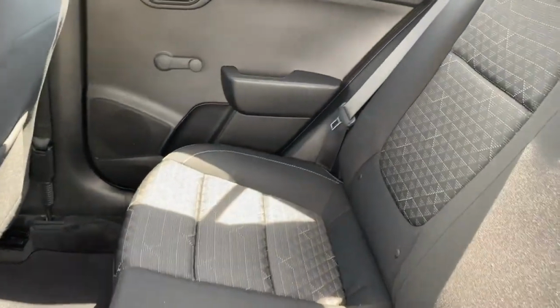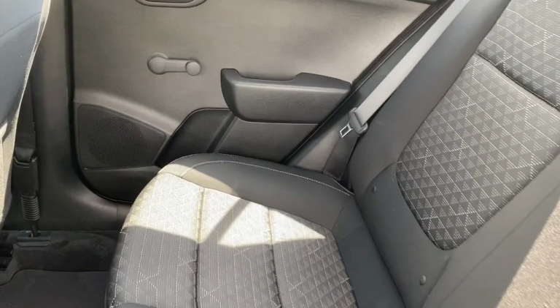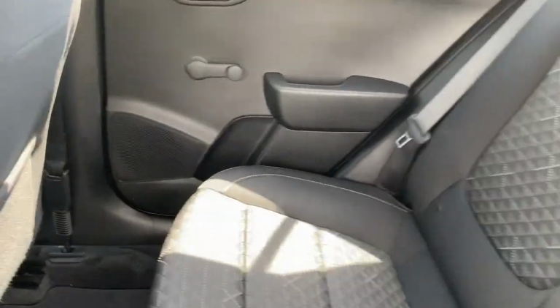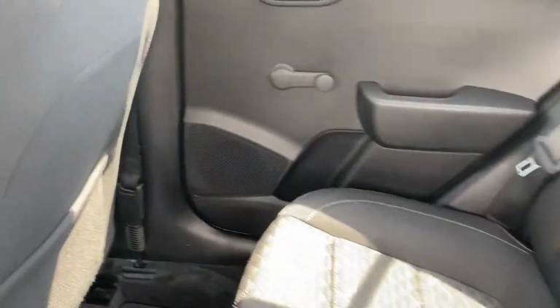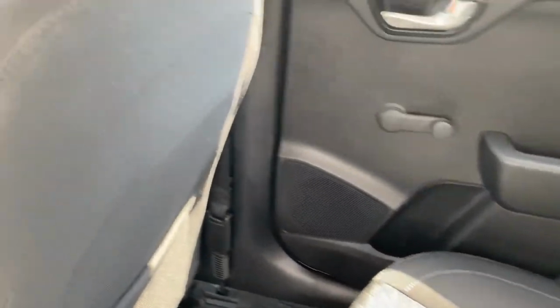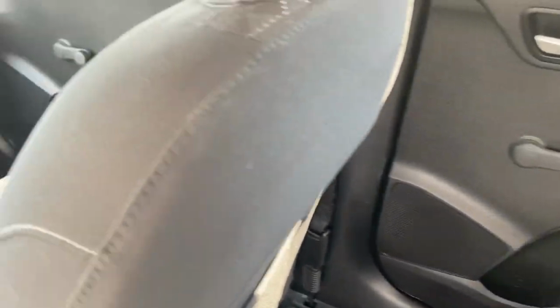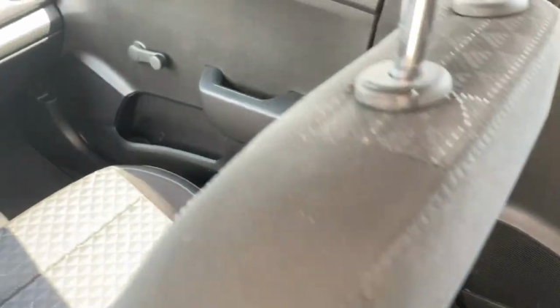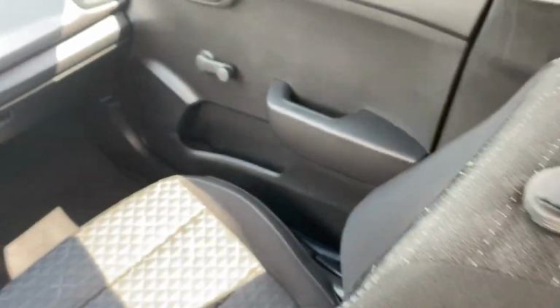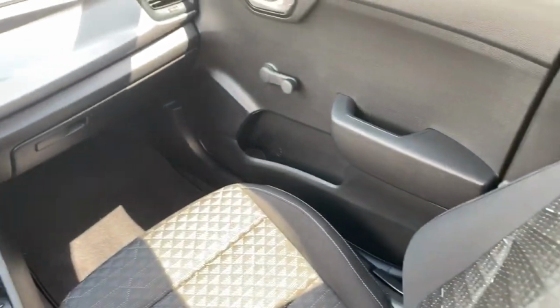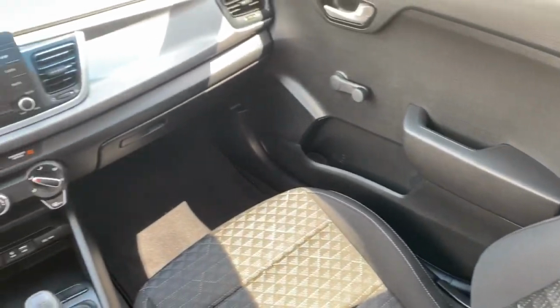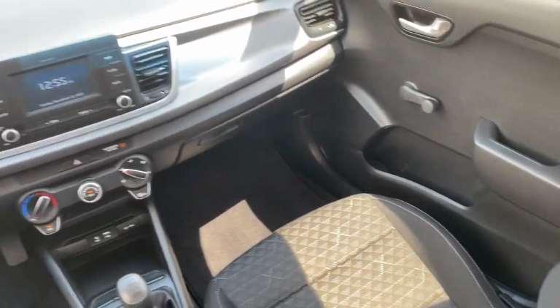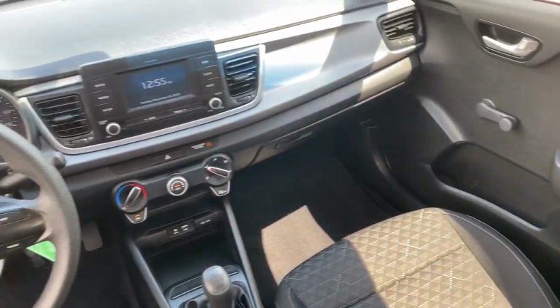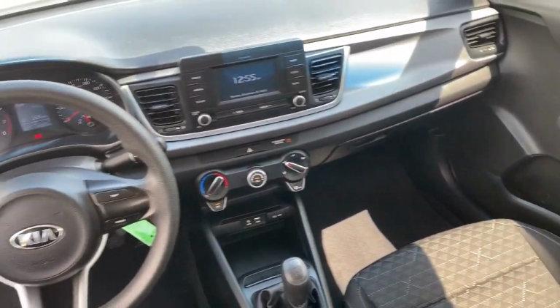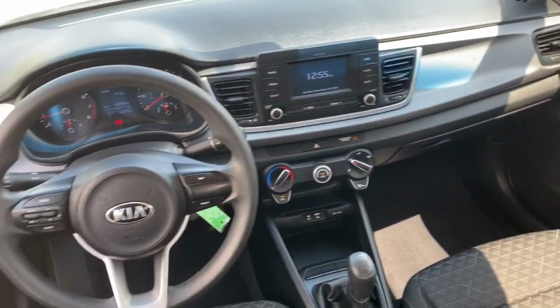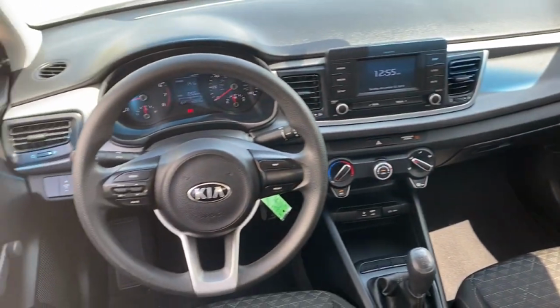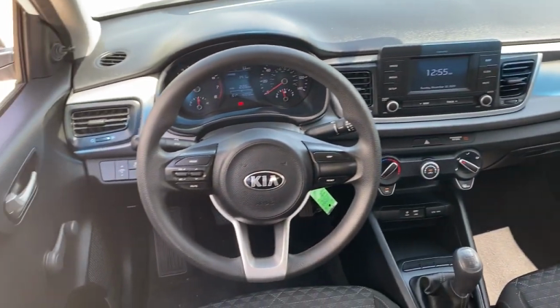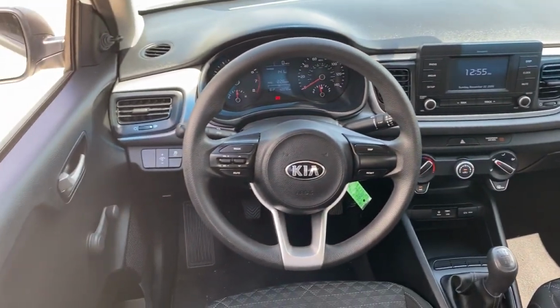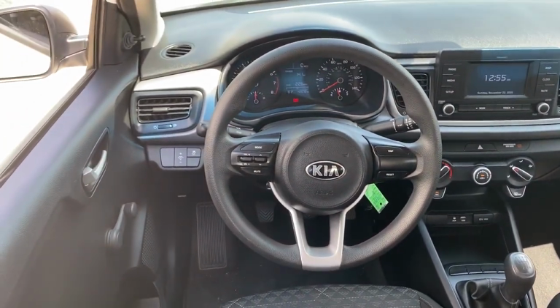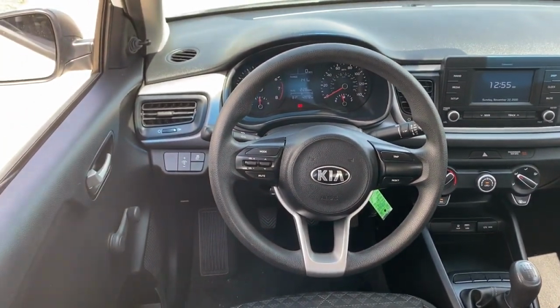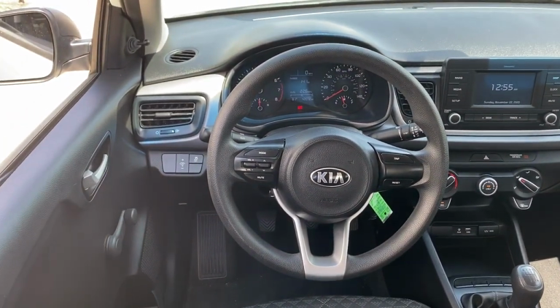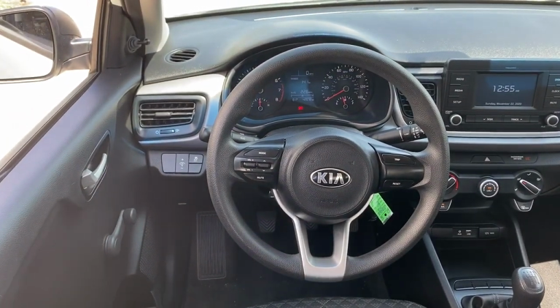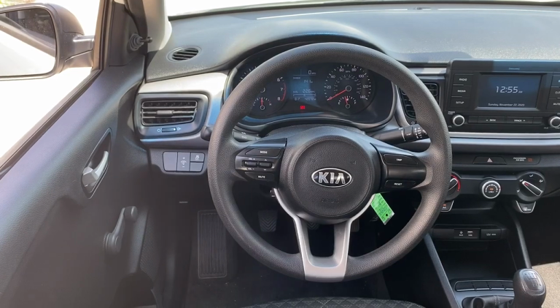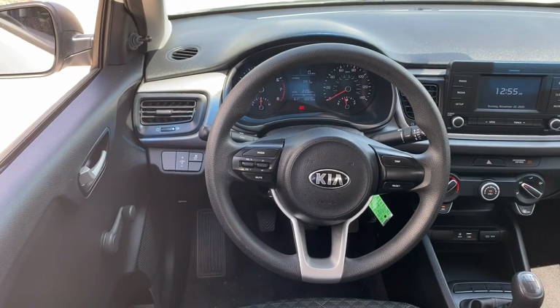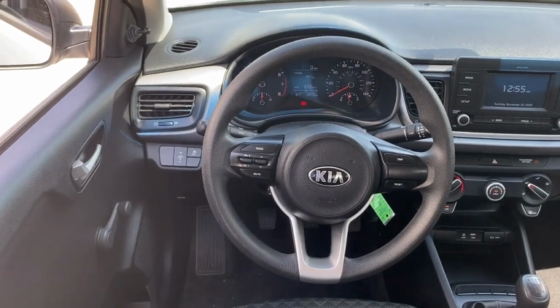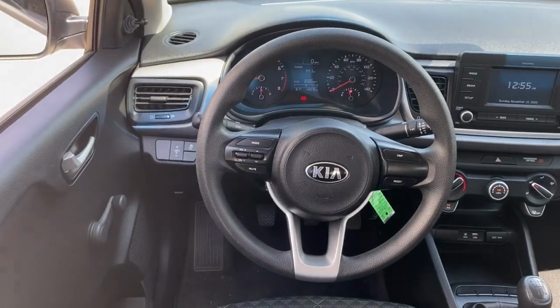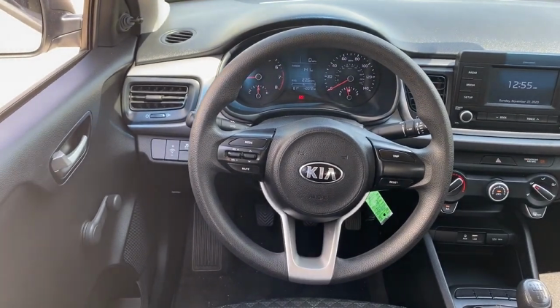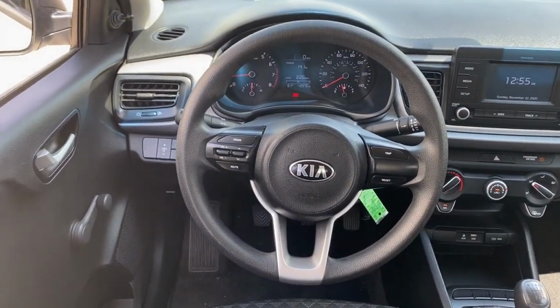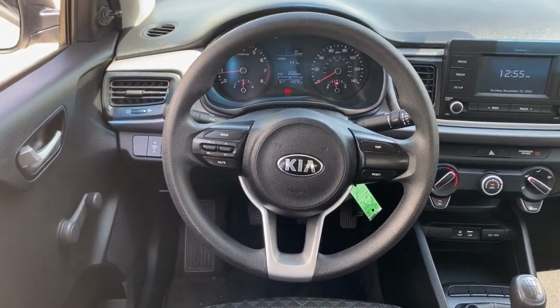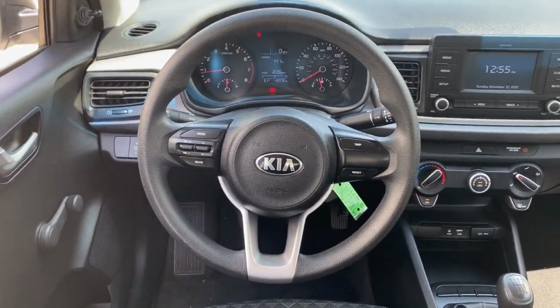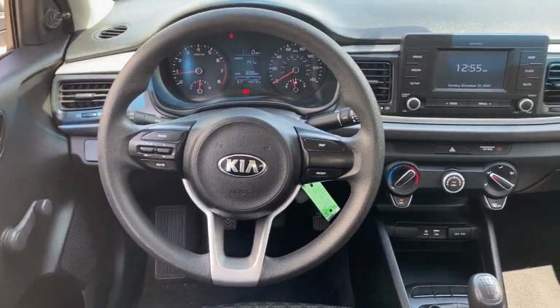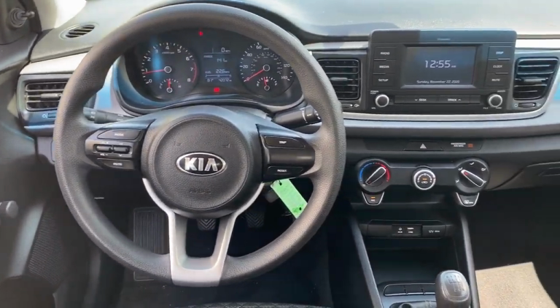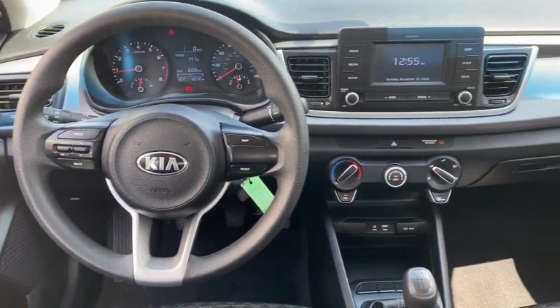Get the features you want and the value you need in this well-equipped Rio. Our team will give you an outstanding test drive experience. Stop in today.